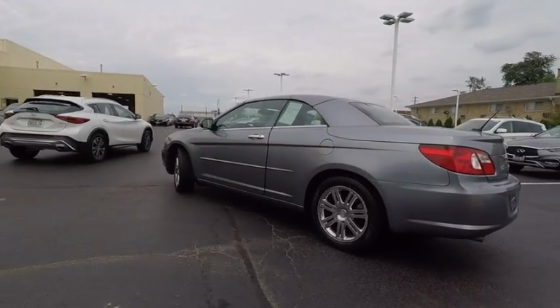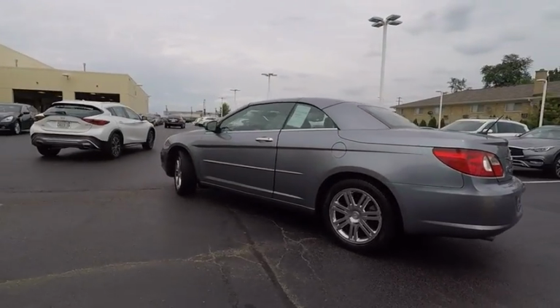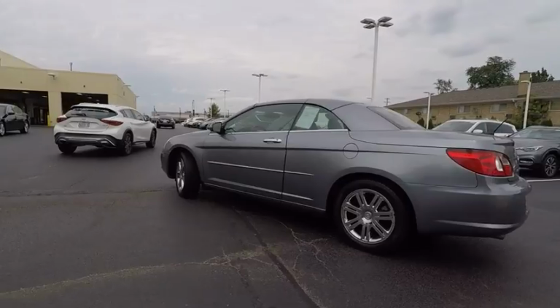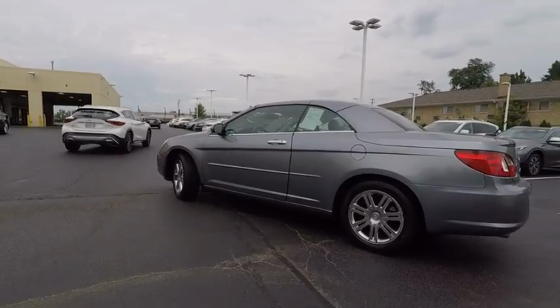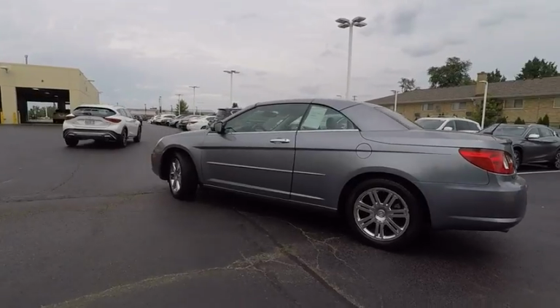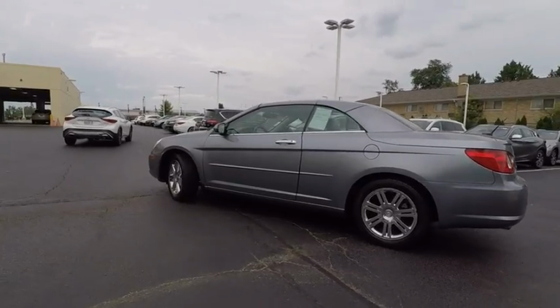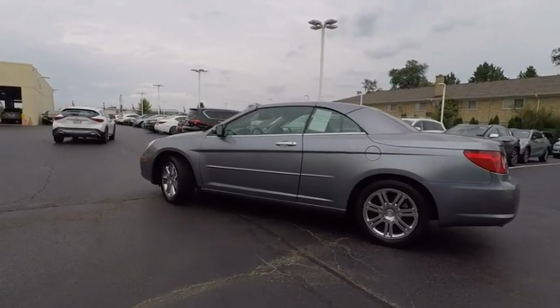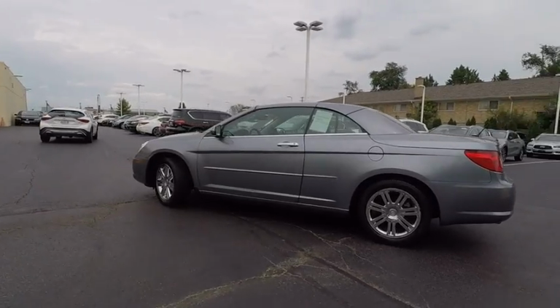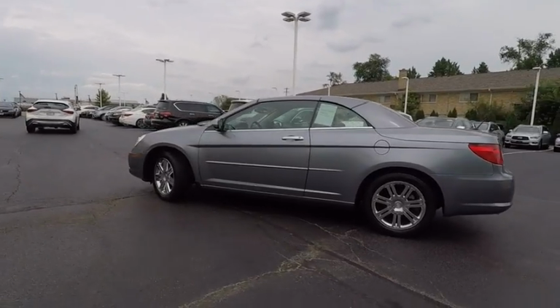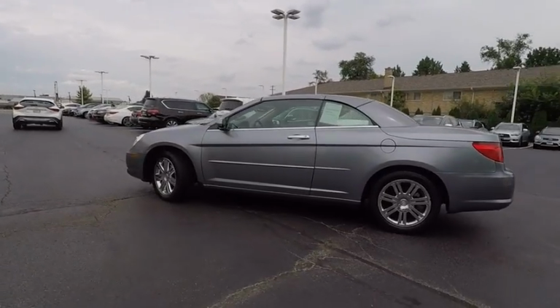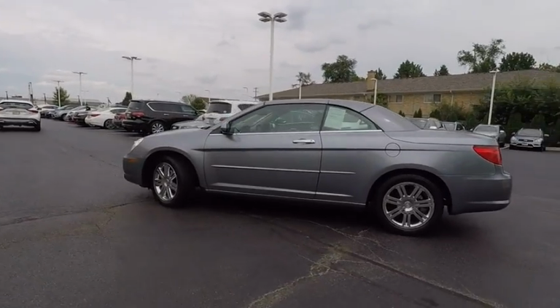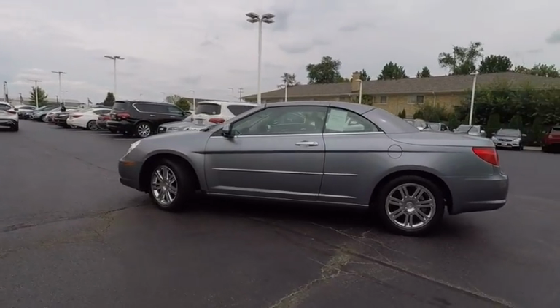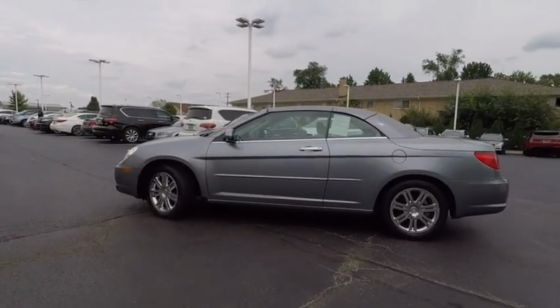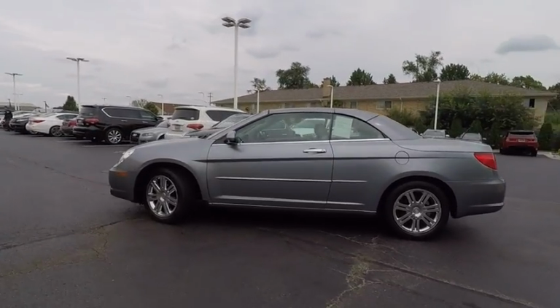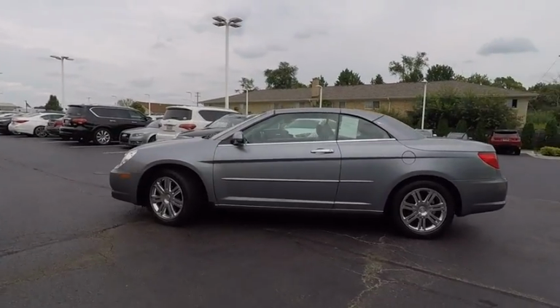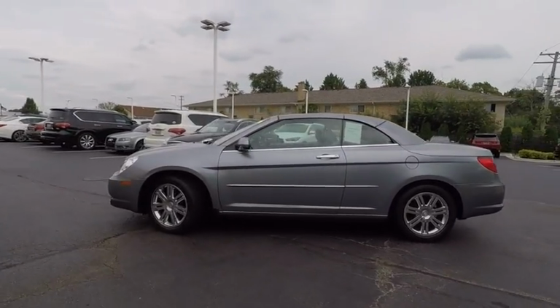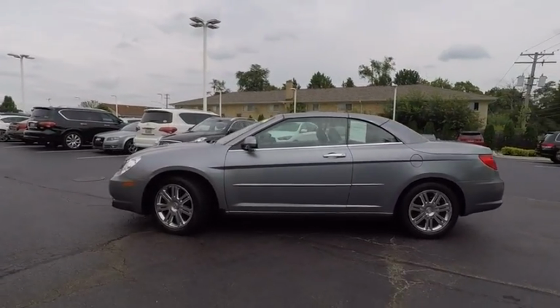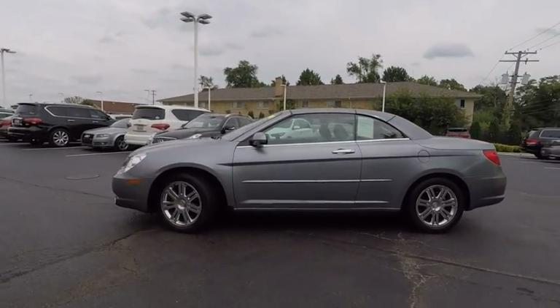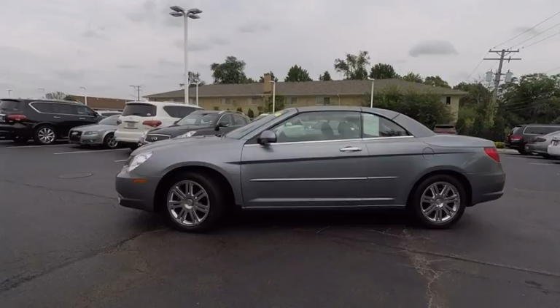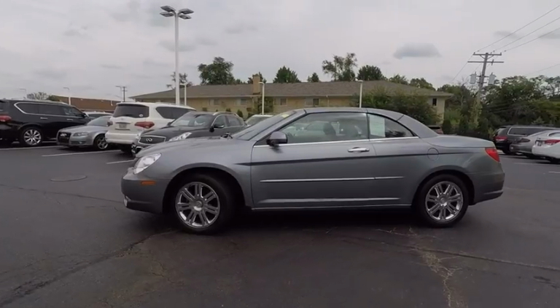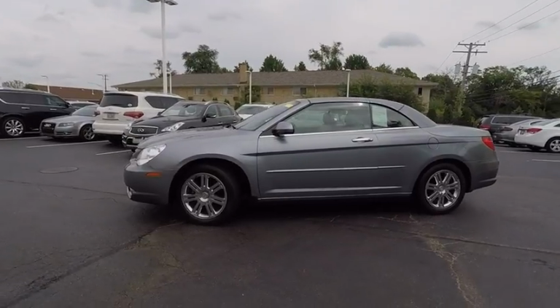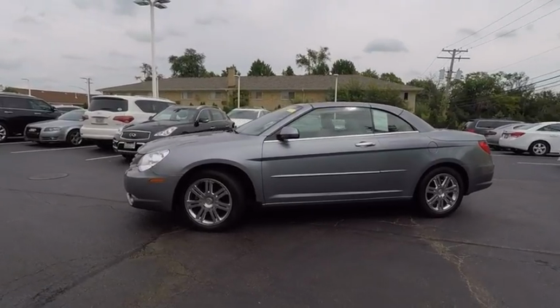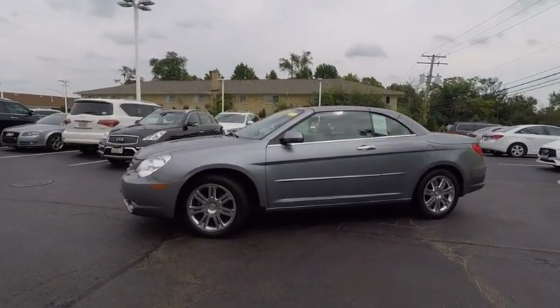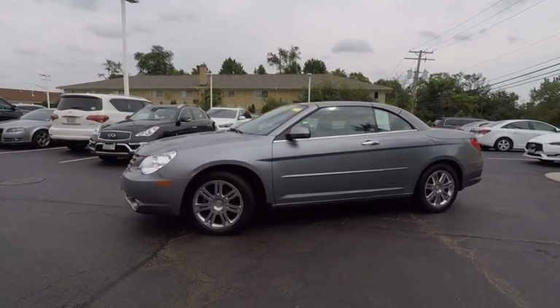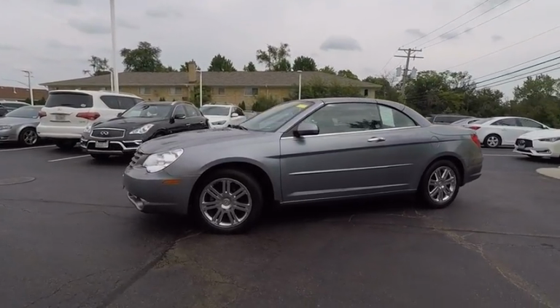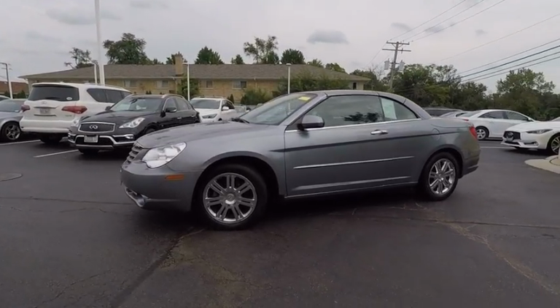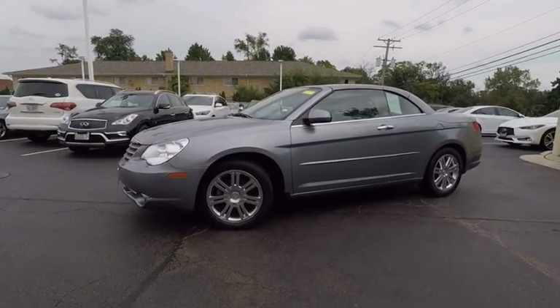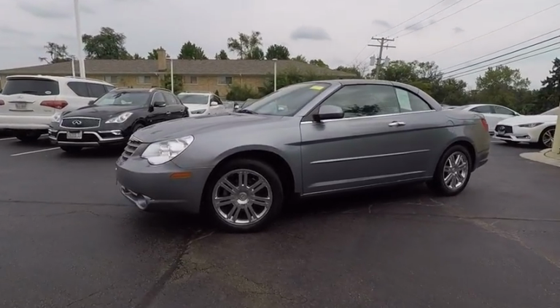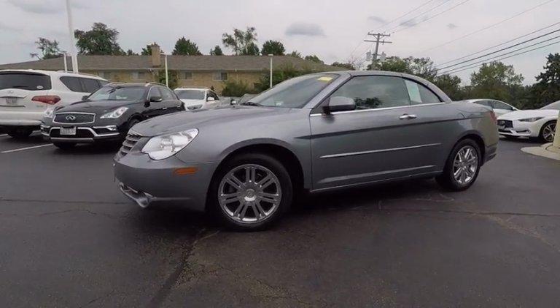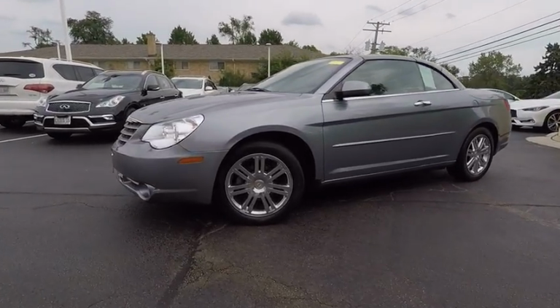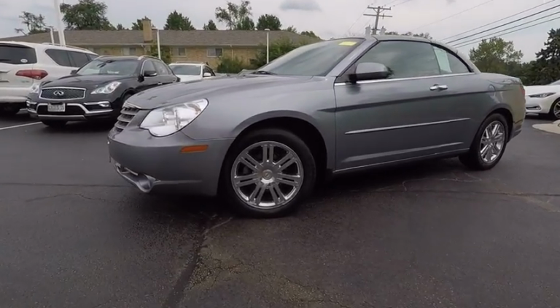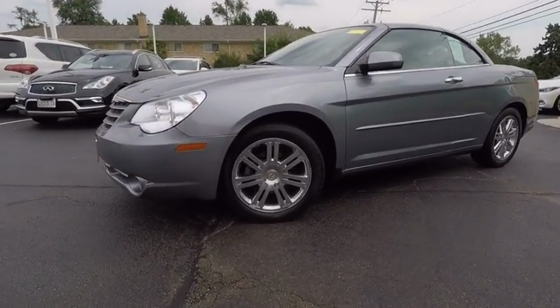Sebring makes driving fun again and is priced below $10,000. This vehicle has less than 90,000 miles. Here are some of this vehicle's great options.